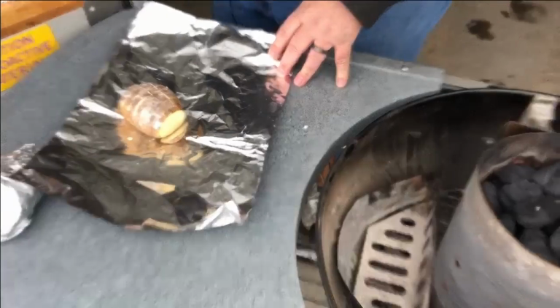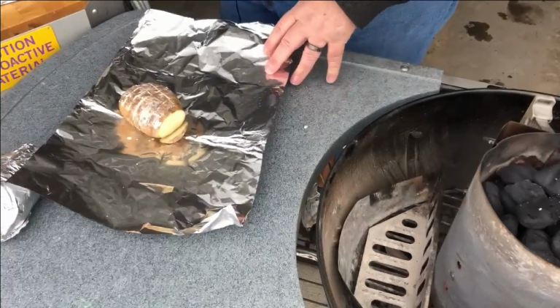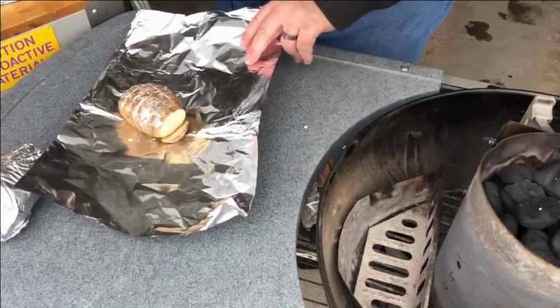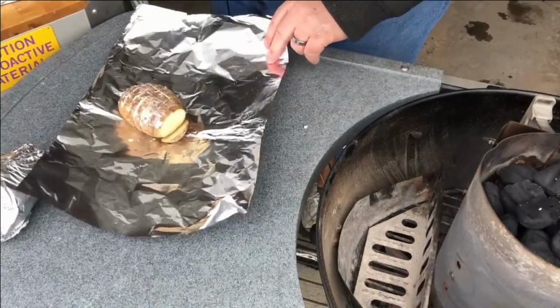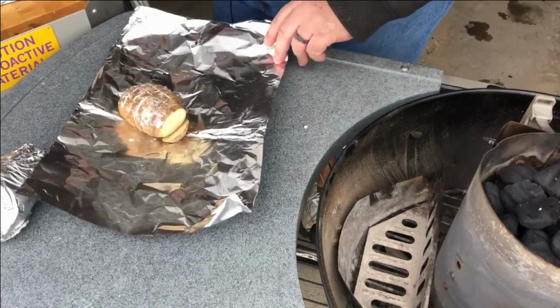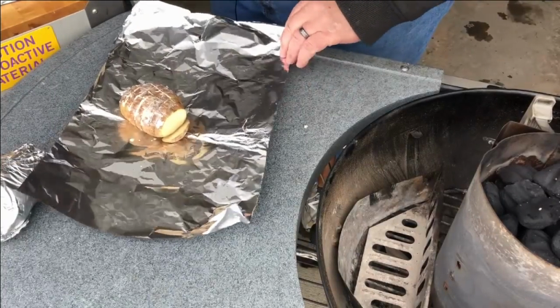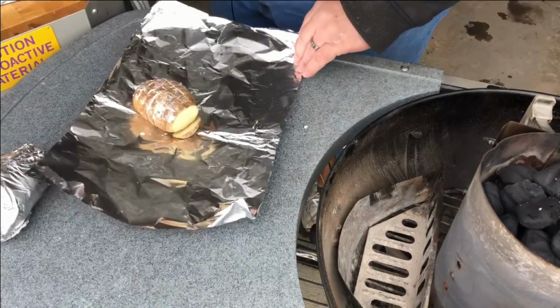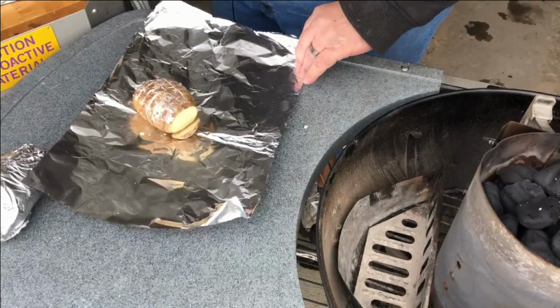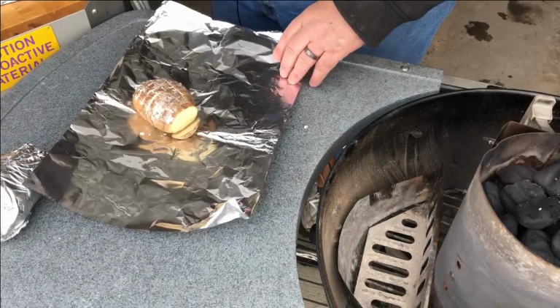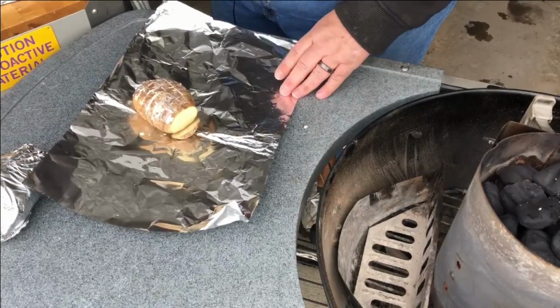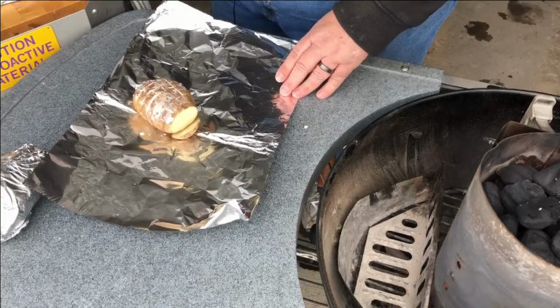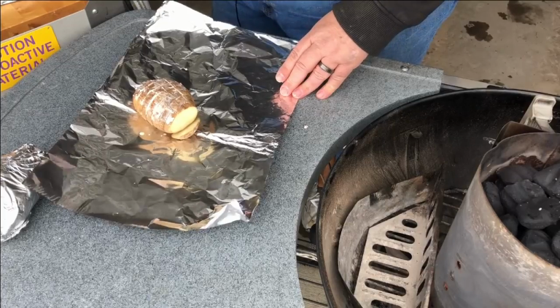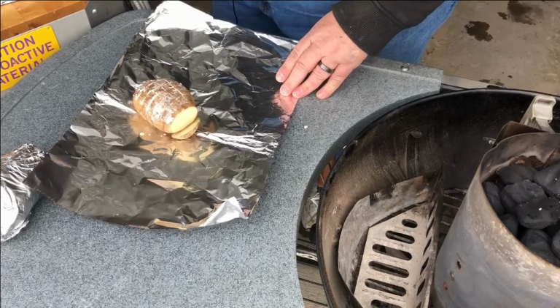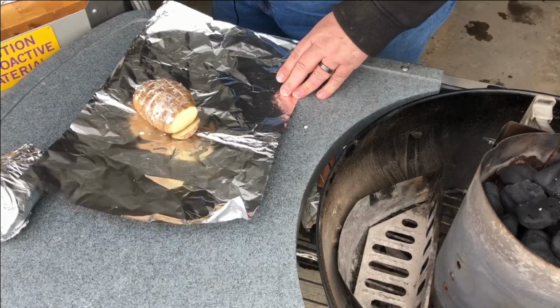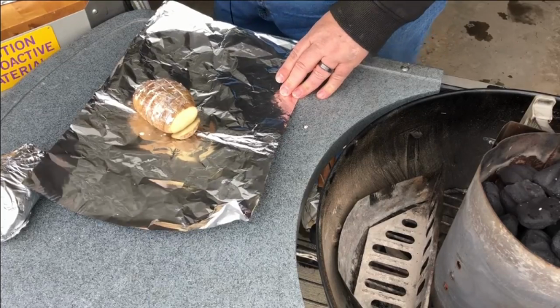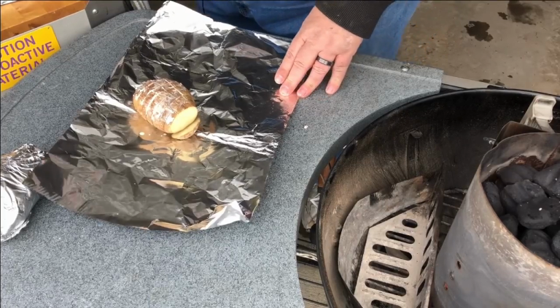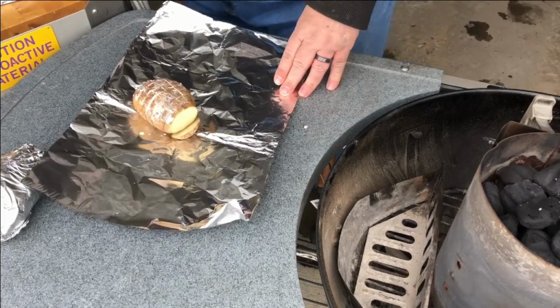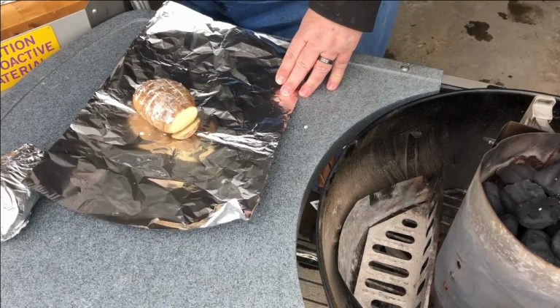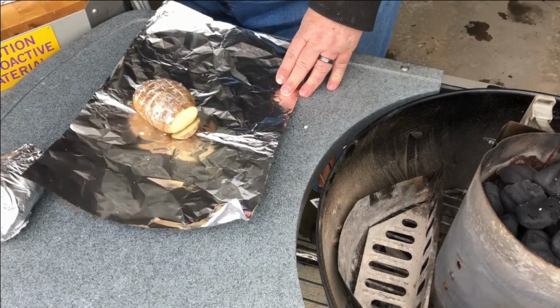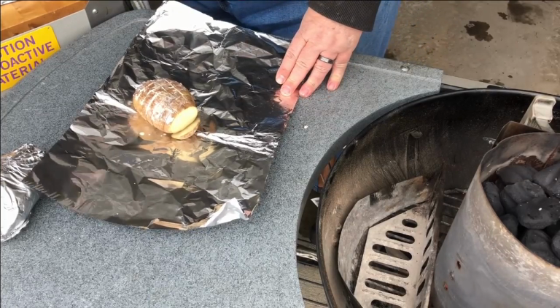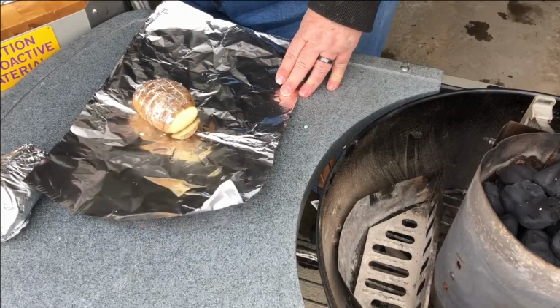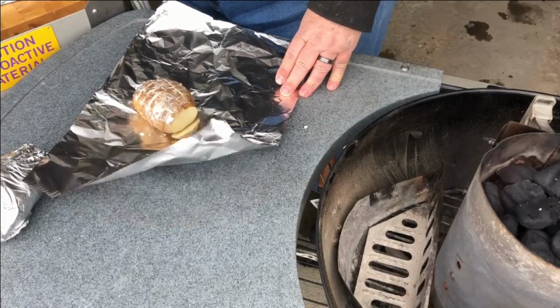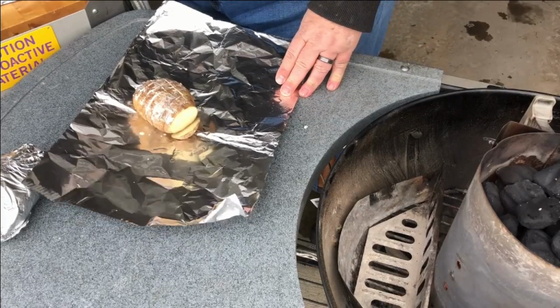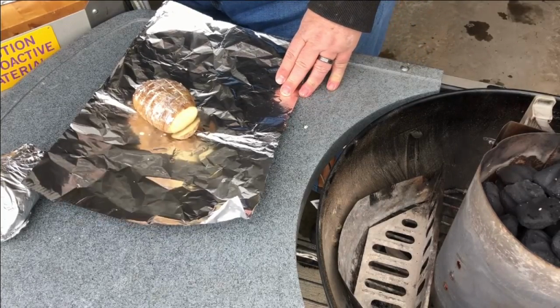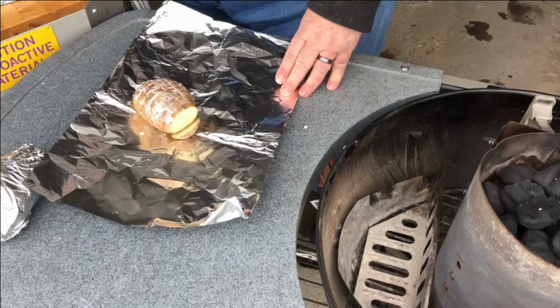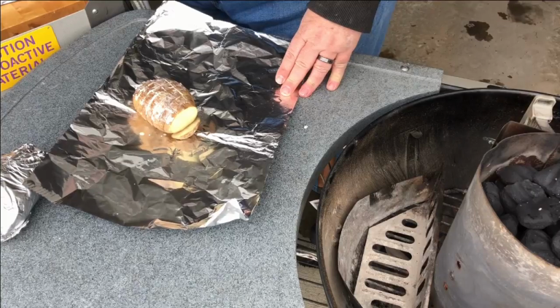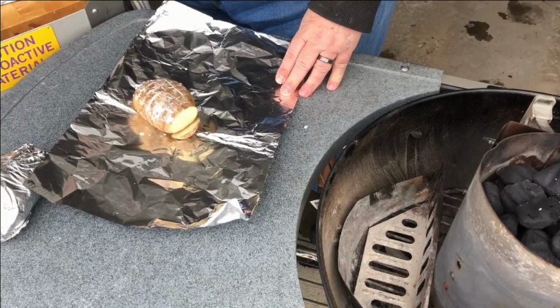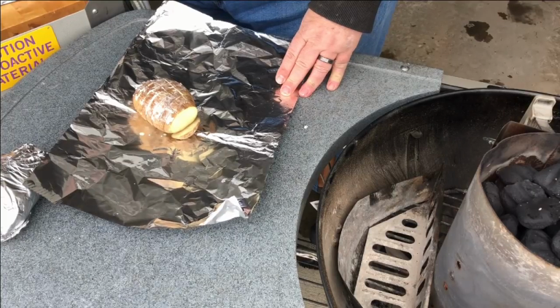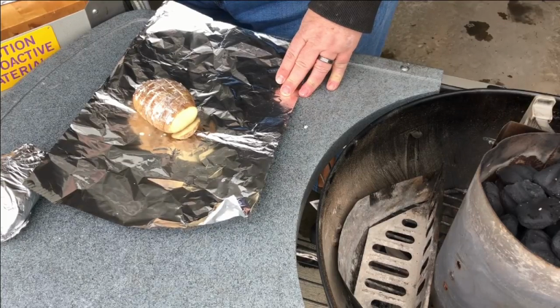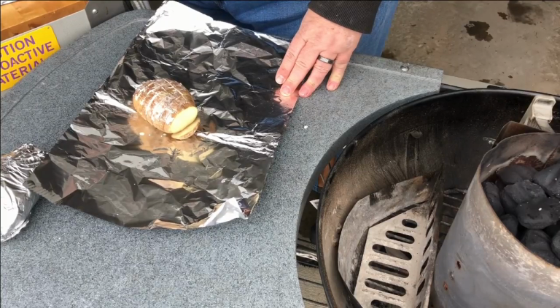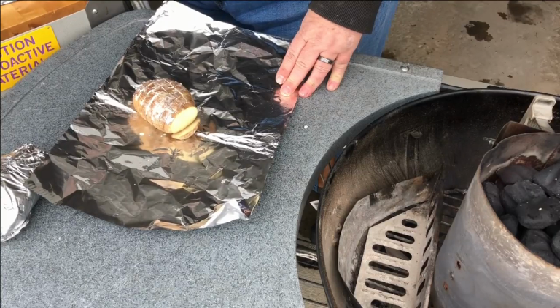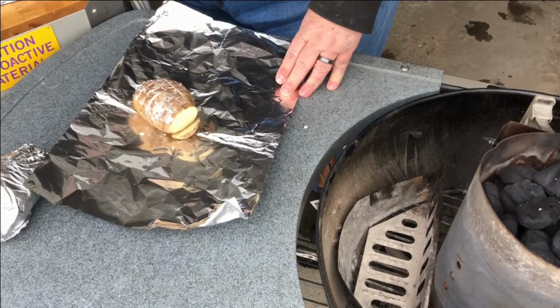I'll finish prepping this one, and once the grill's ready to go we'll get these on. They're gonna cook a good hour, maybe hour and a half, so not much to do with this — it'll be a short video today.